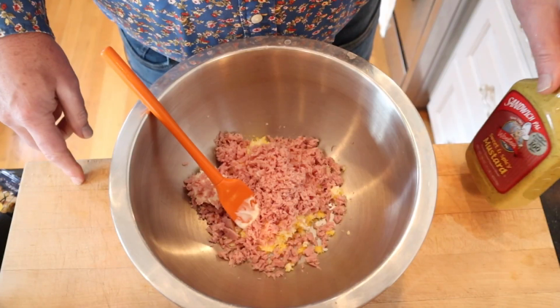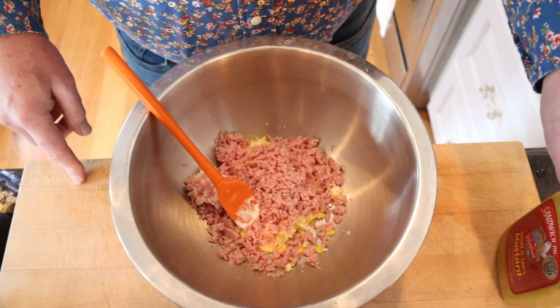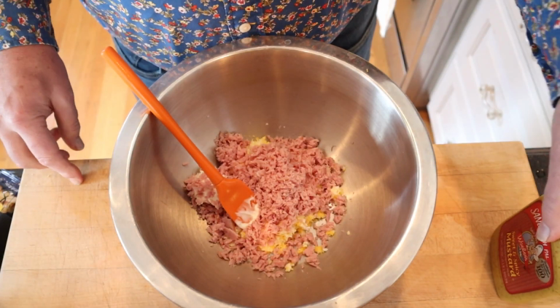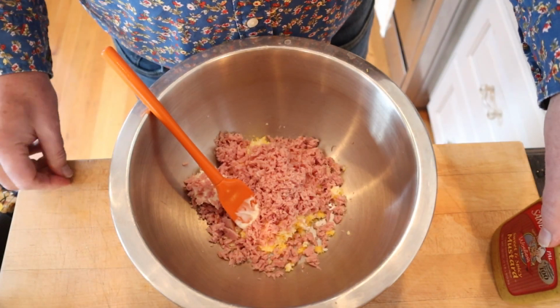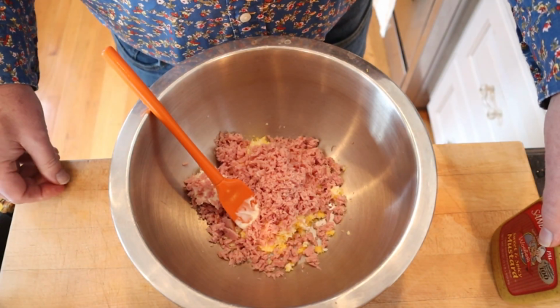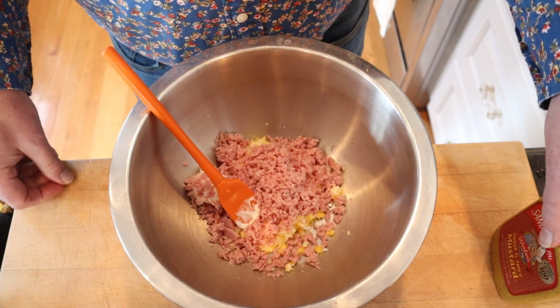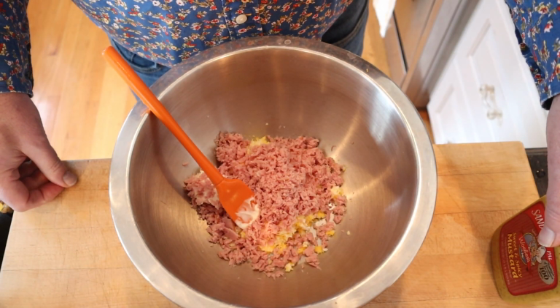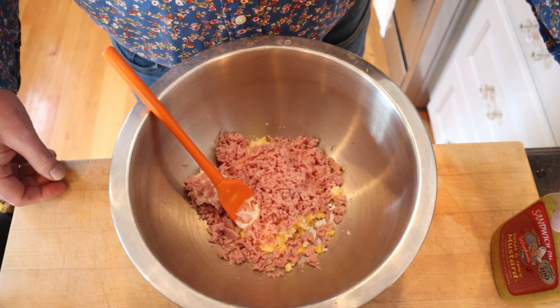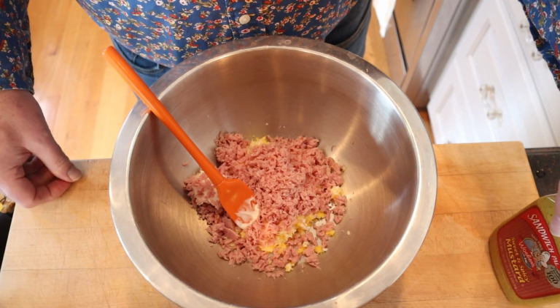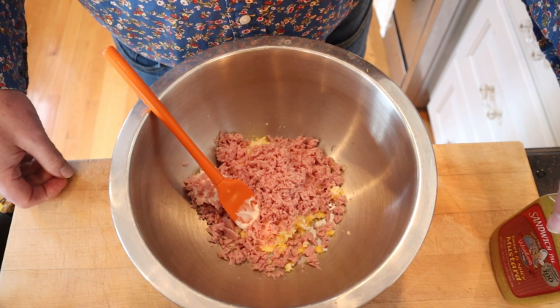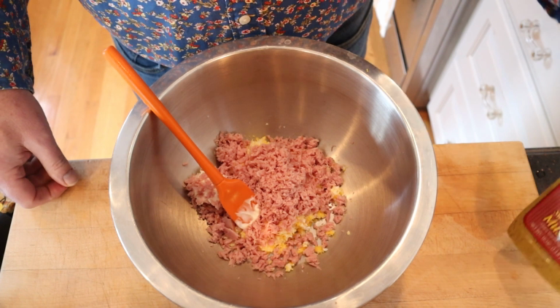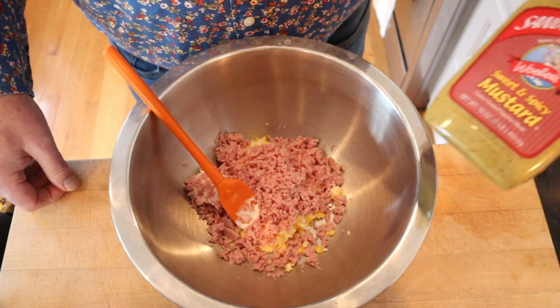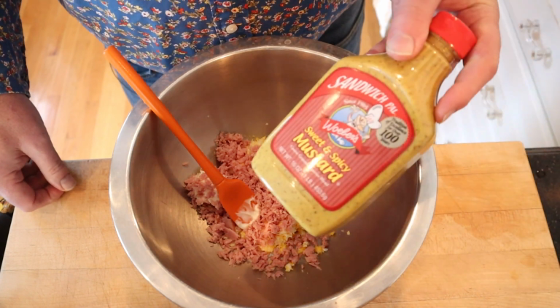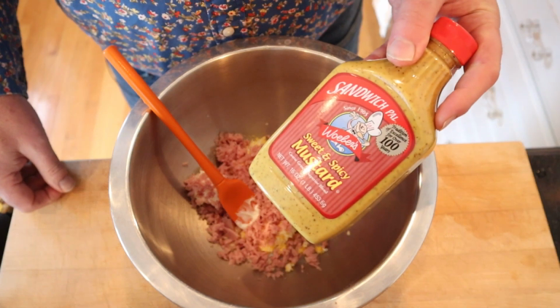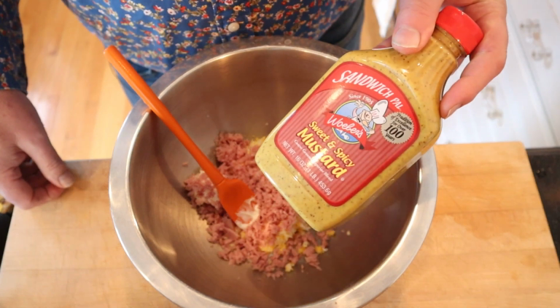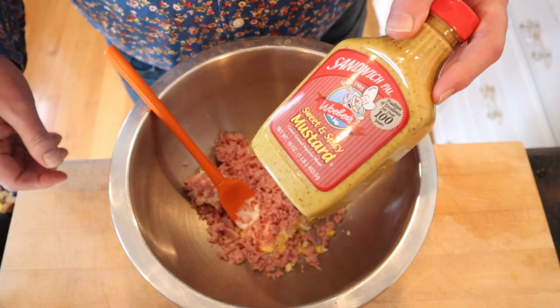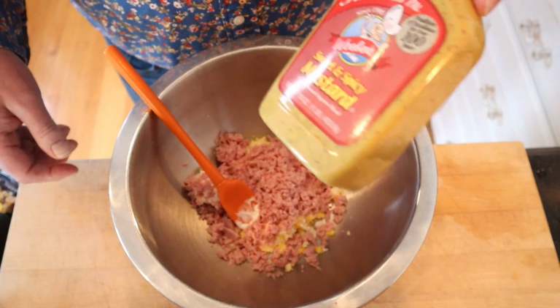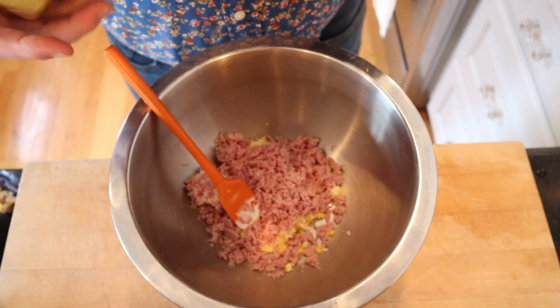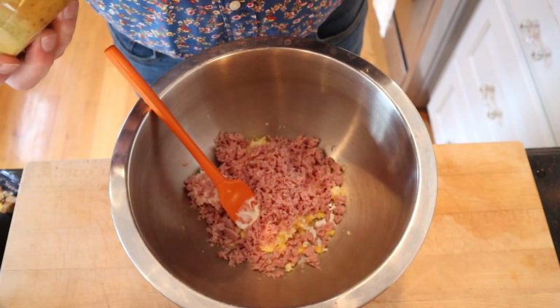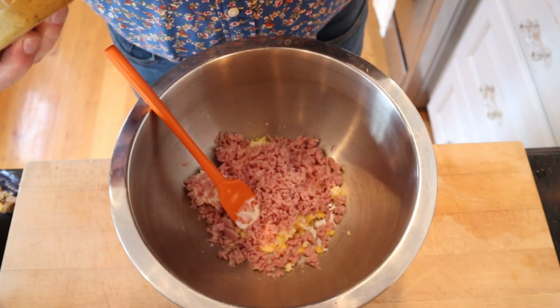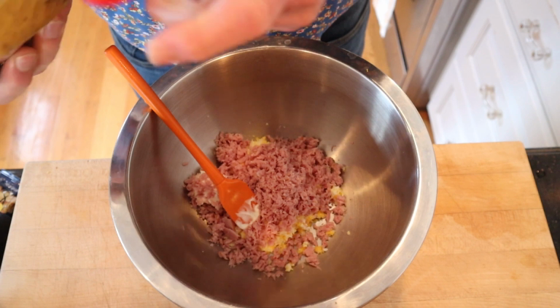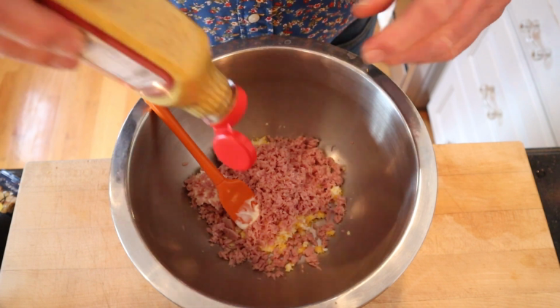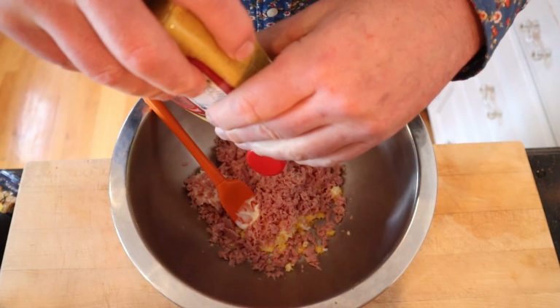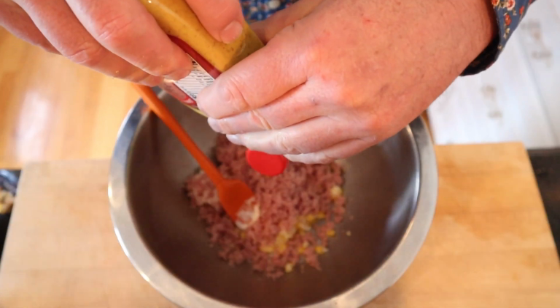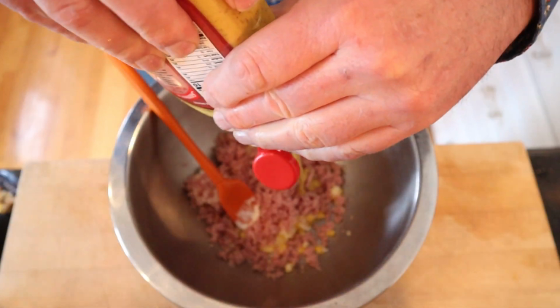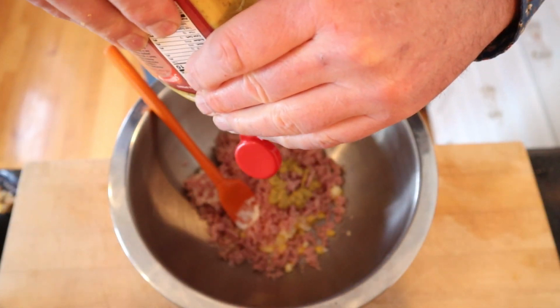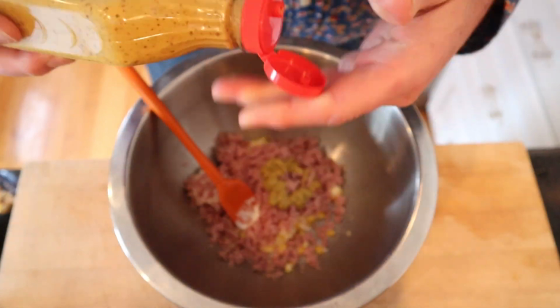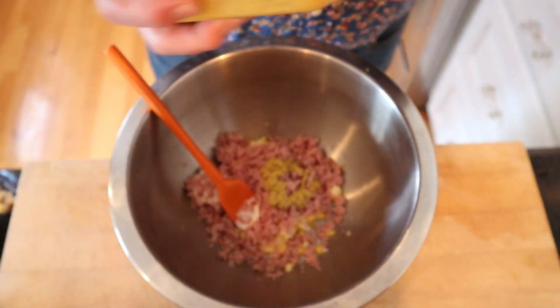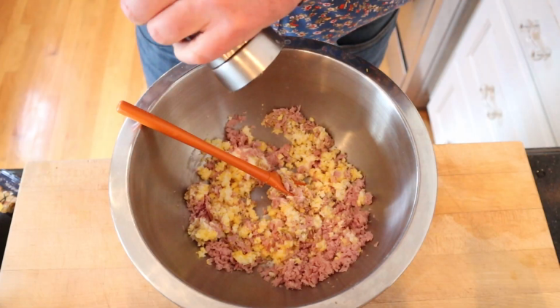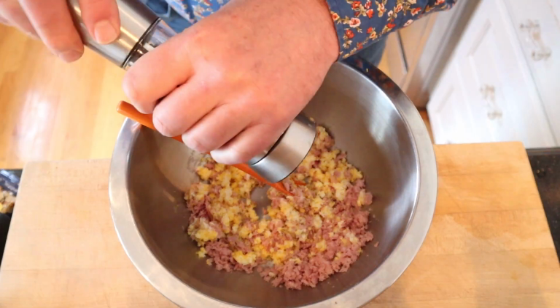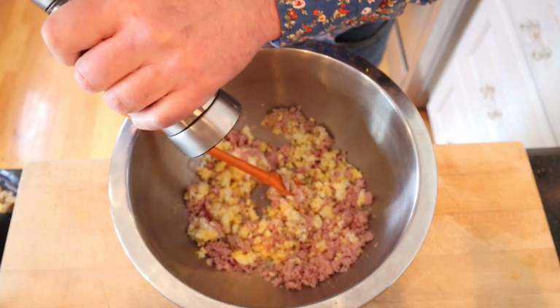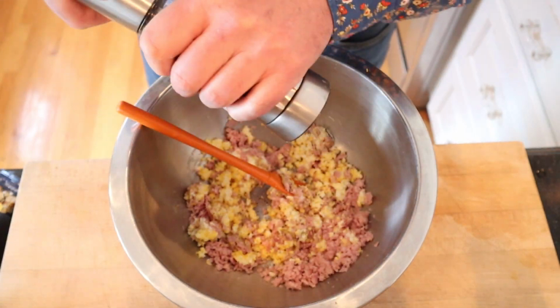It calls for Bahamian mustard, and I looked that up online — it's kind of a sweet and spicy mustard. Since I've got Wilbur's sweet and spicy mustard, that's what I'm gonna use. It doesn't say how much, so that looks good. And last but not least, black pepper.